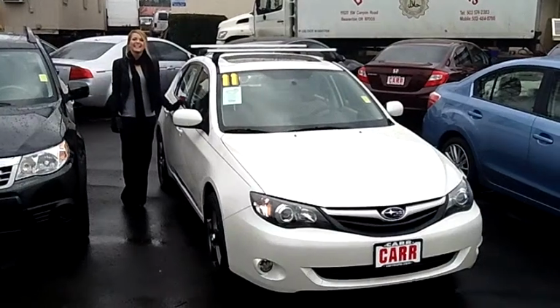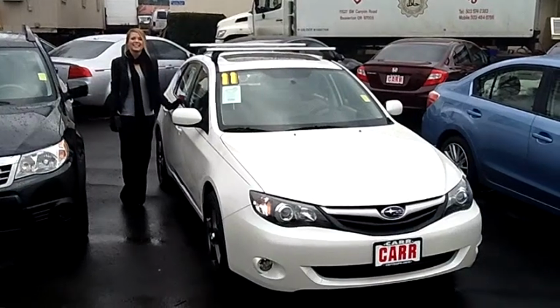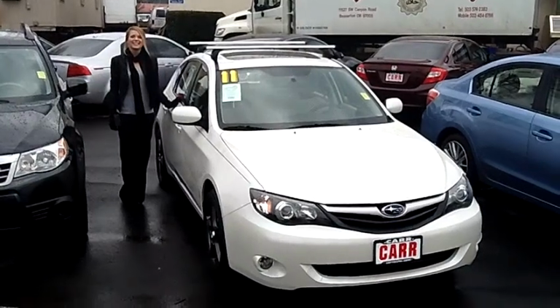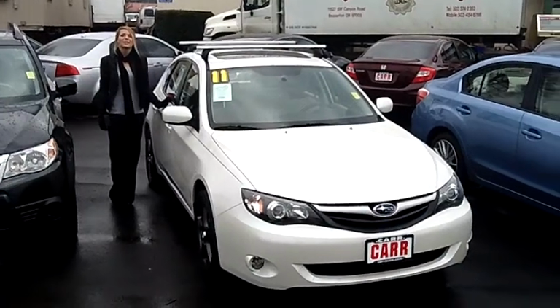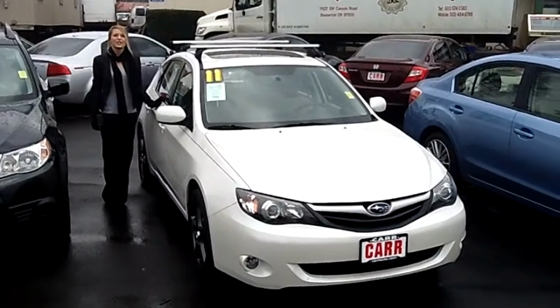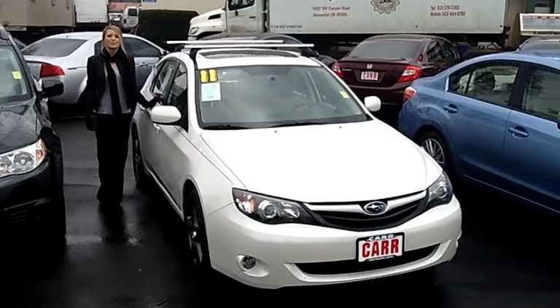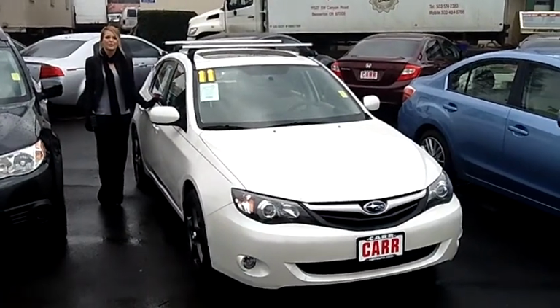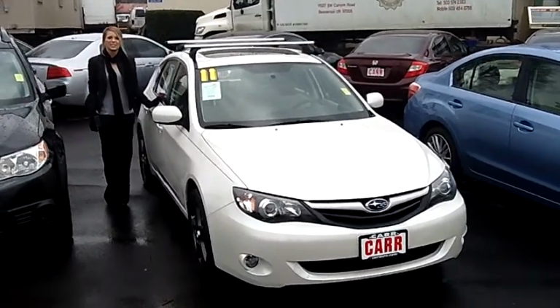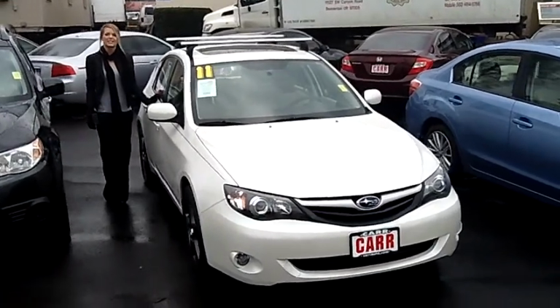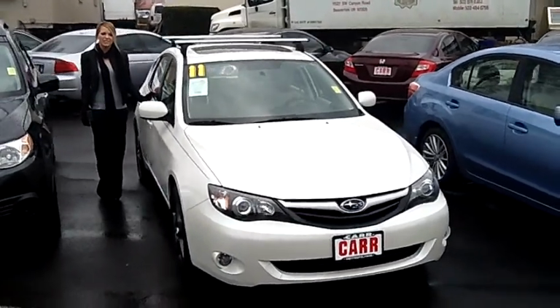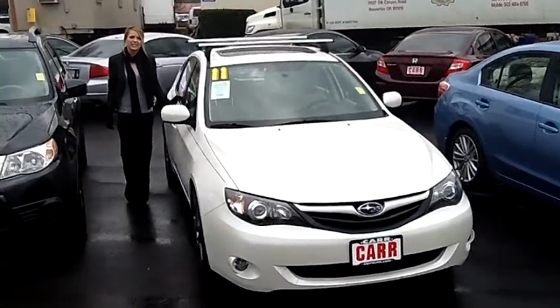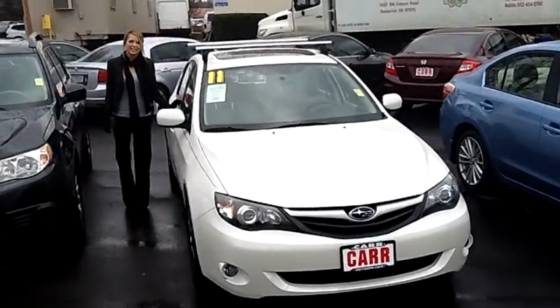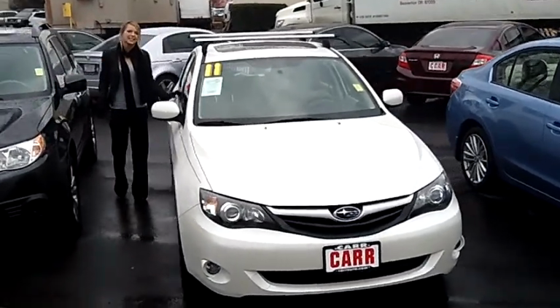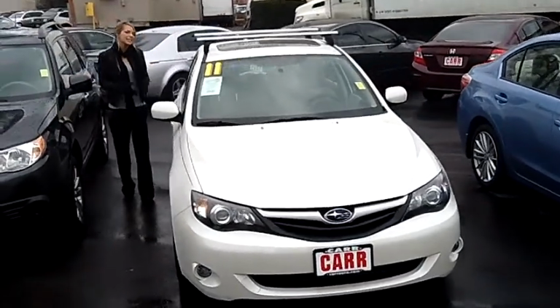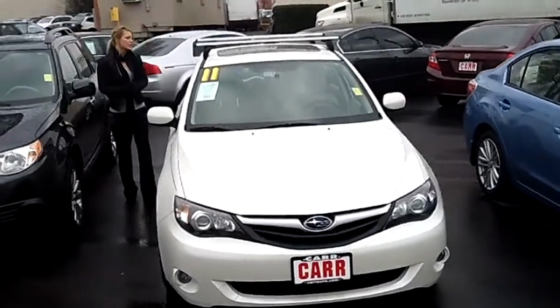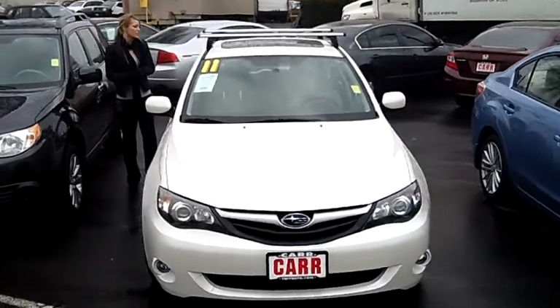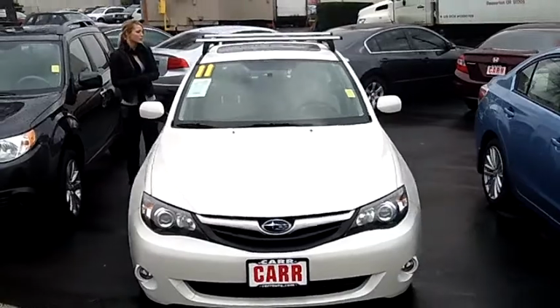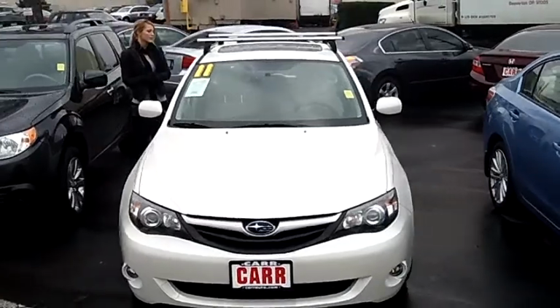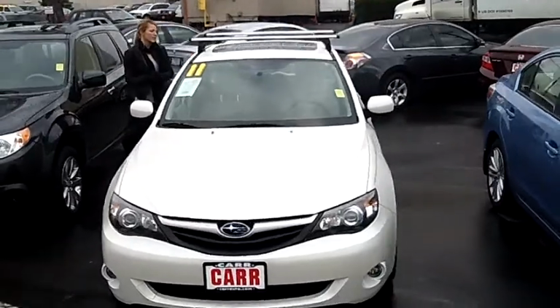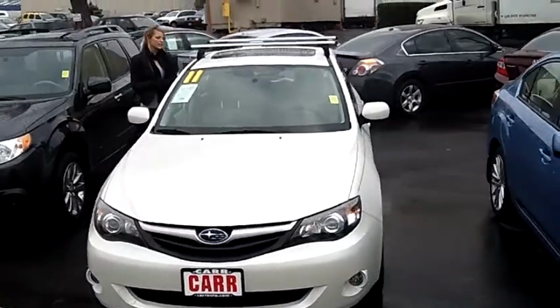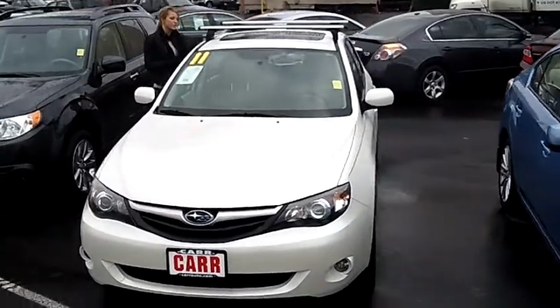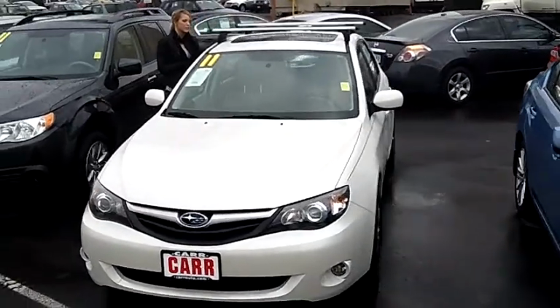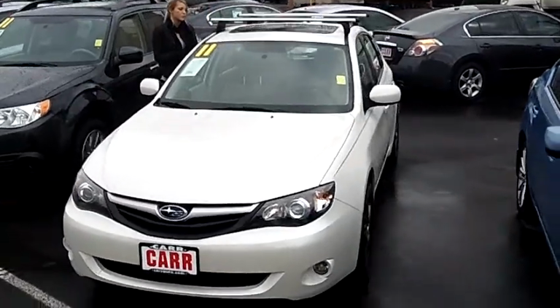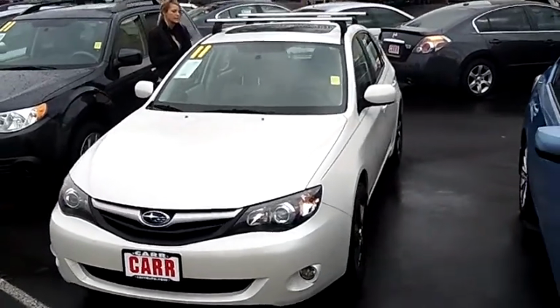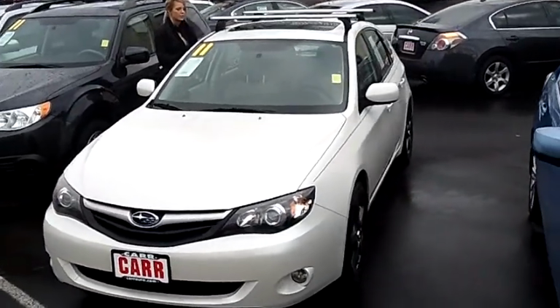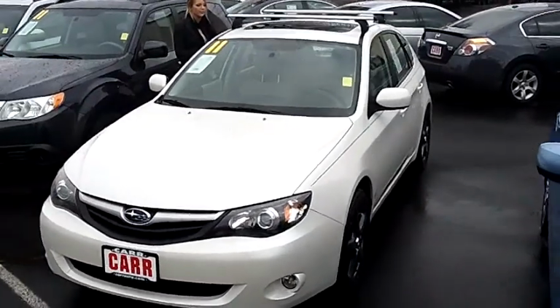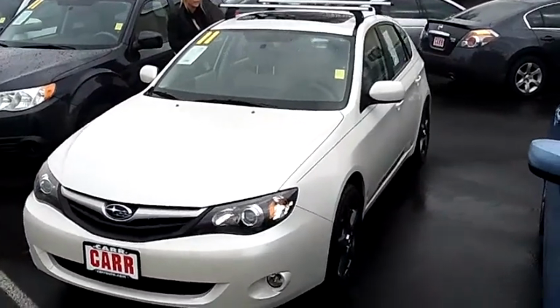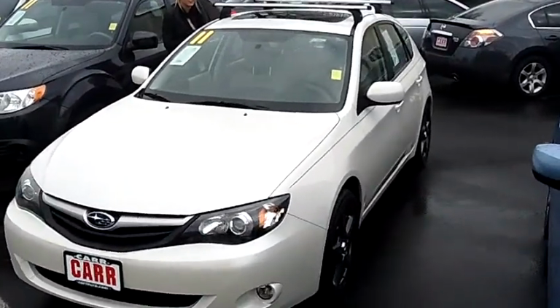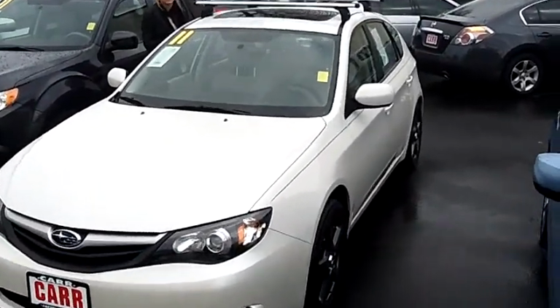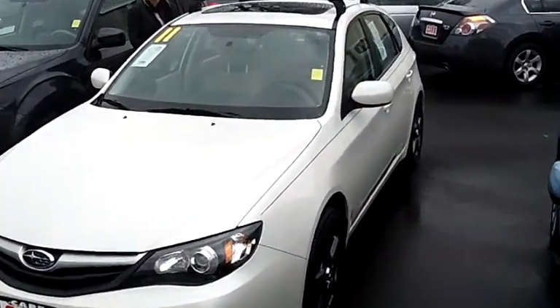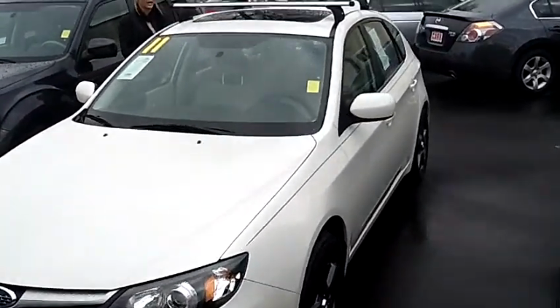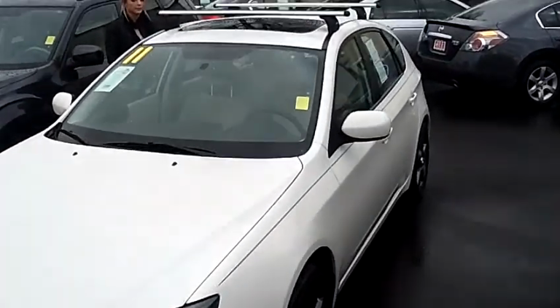Hi, this is Lacey. I'm here at Car Subaru in Beaverton. Thanks for clicking on that link. This is your virtual tour of the 2011 Subaru Impreza 2.5i Premium Sport Wagon.